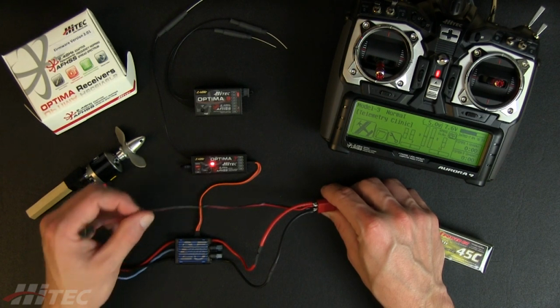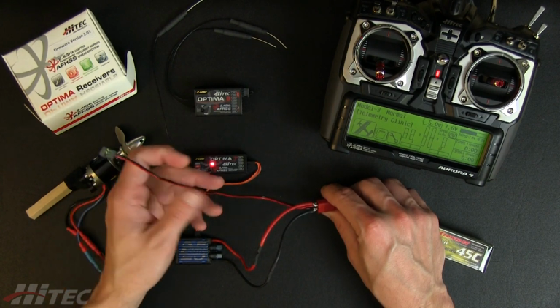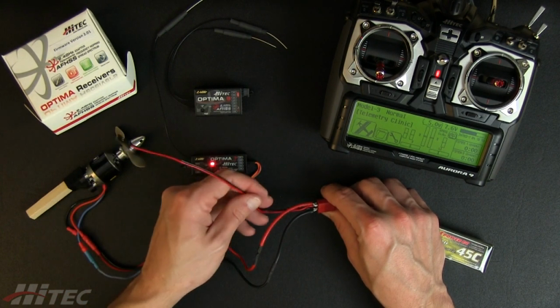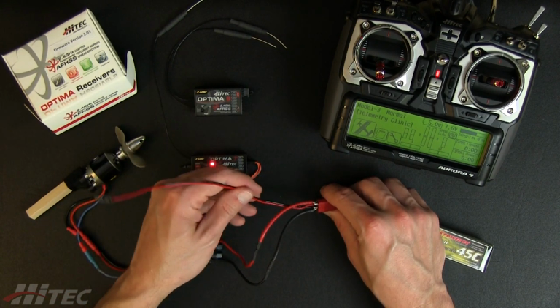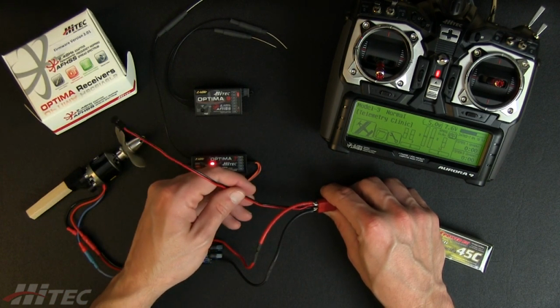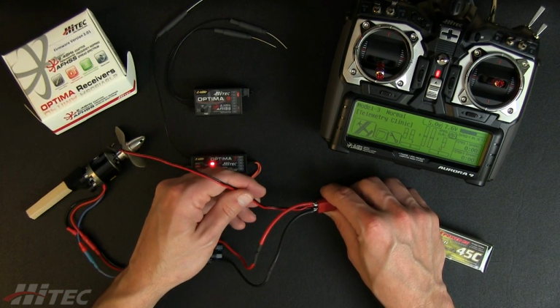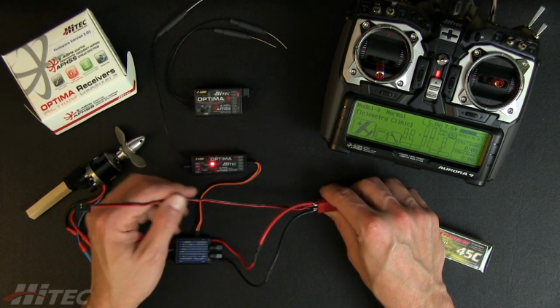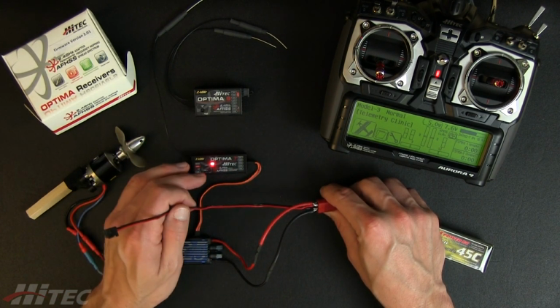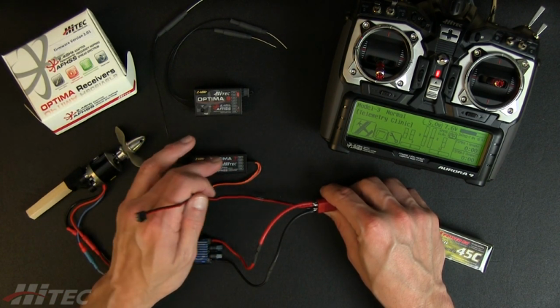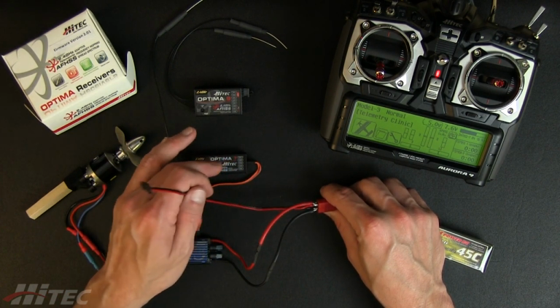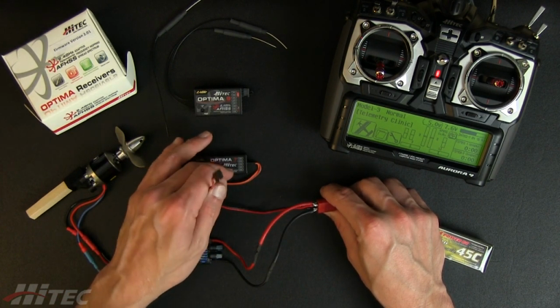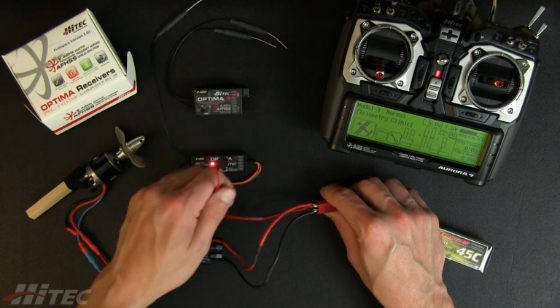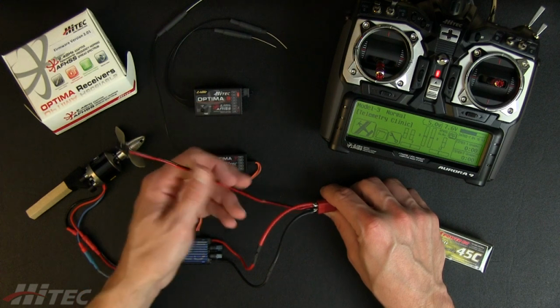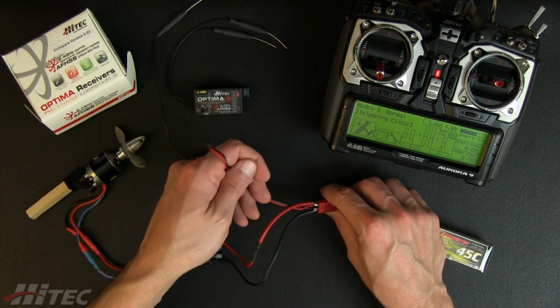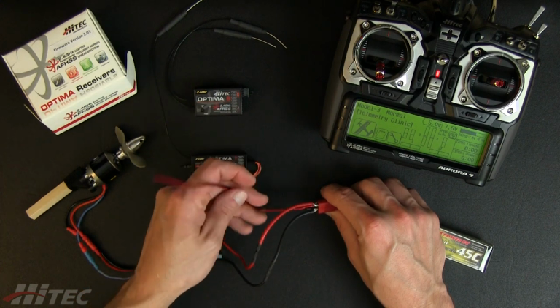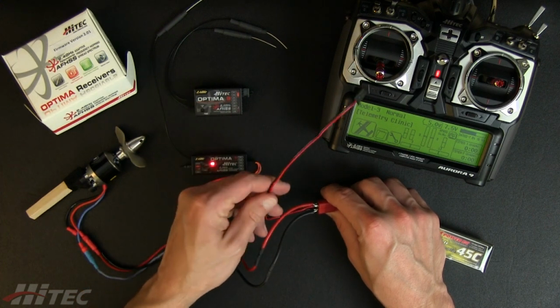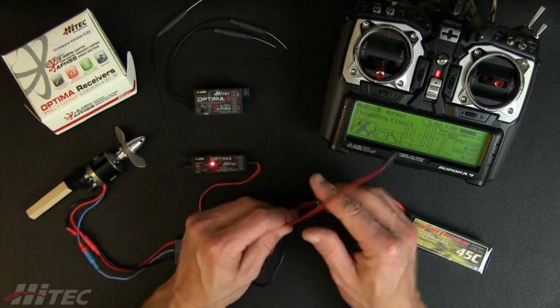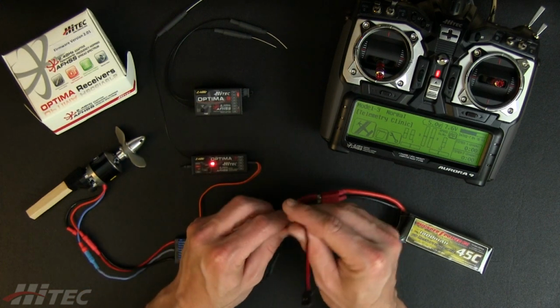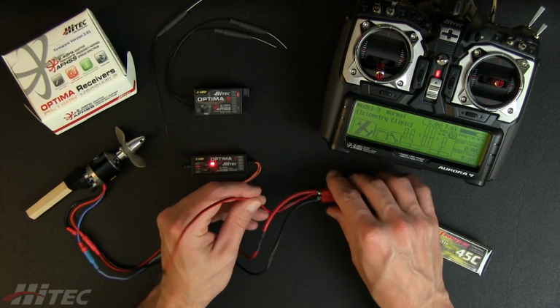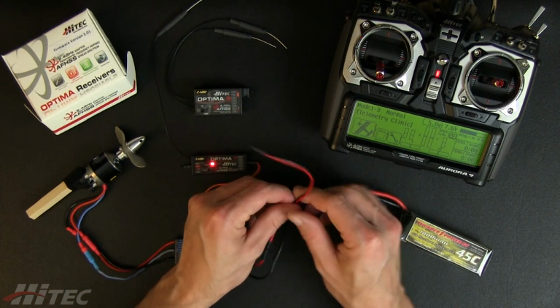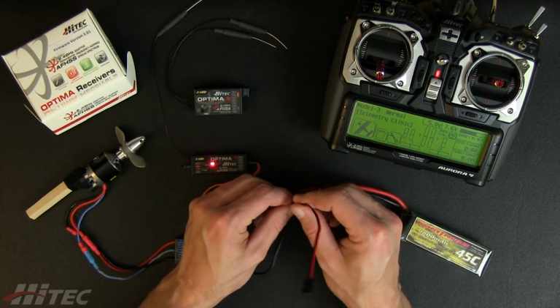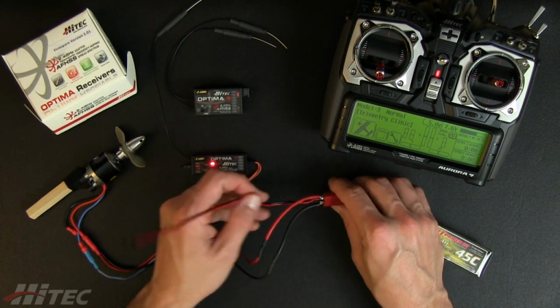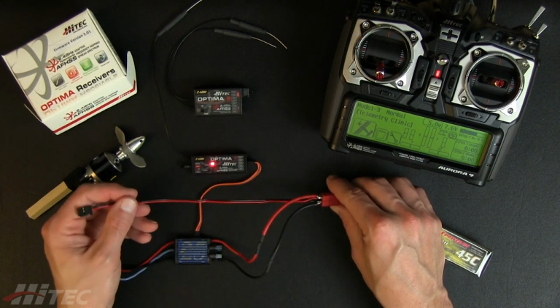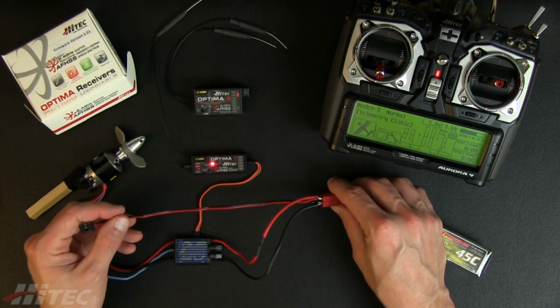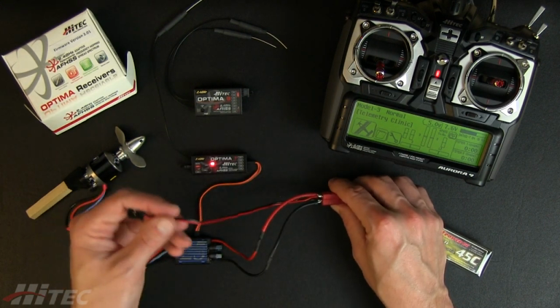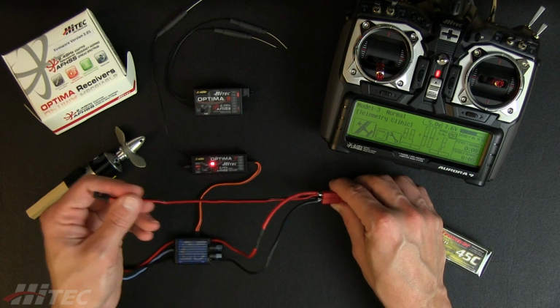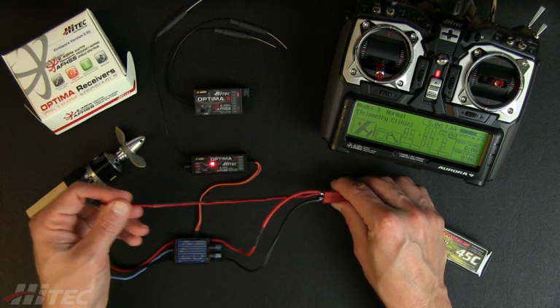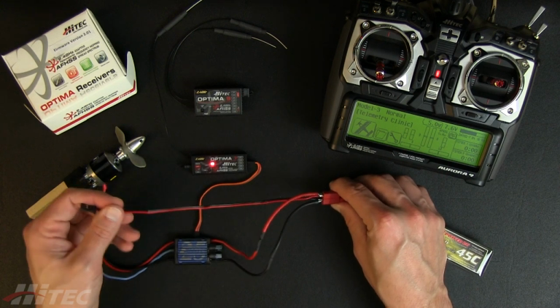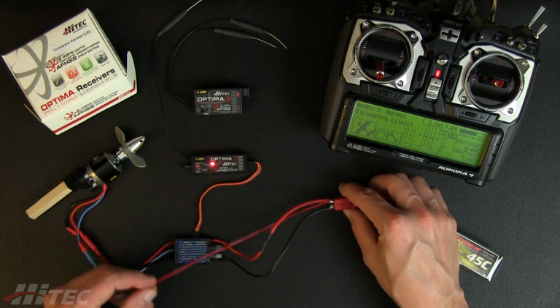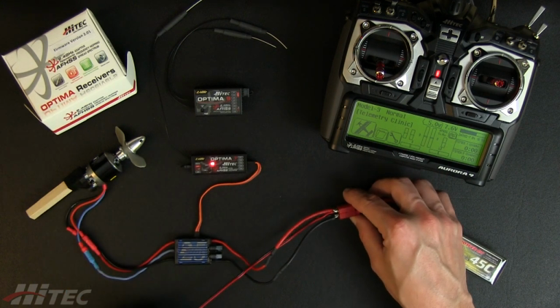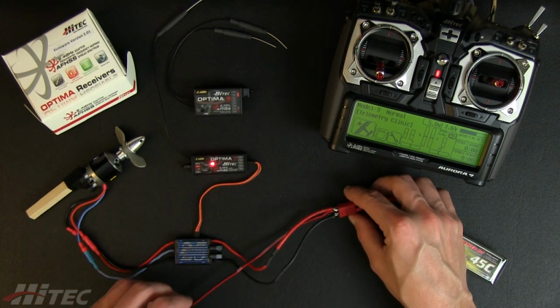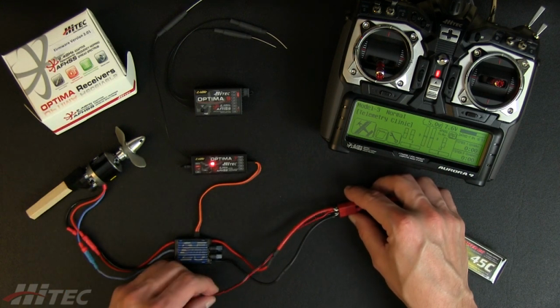You may also want to use this SPC connected to one of your receivers in another model, which would save the connection by just setting up a little connector. But we went ahead and hard soldered it in just for this demonstration.